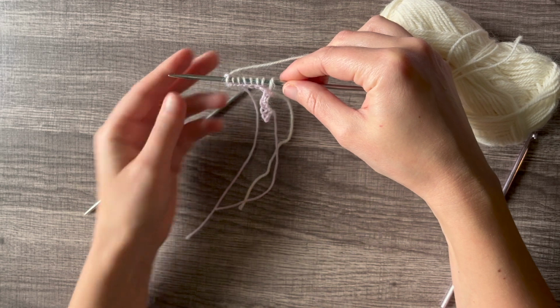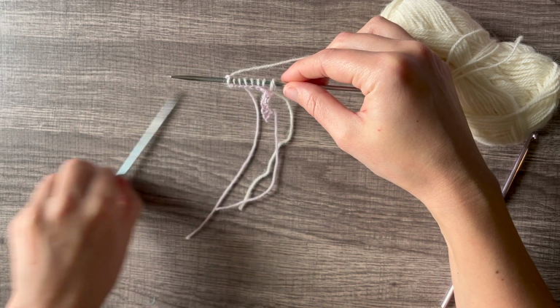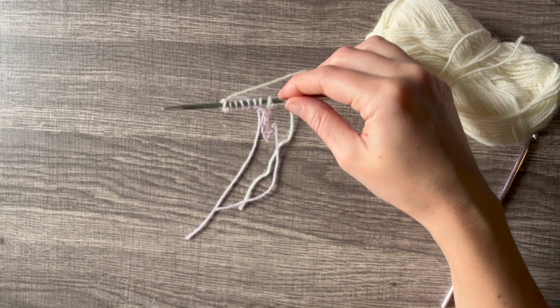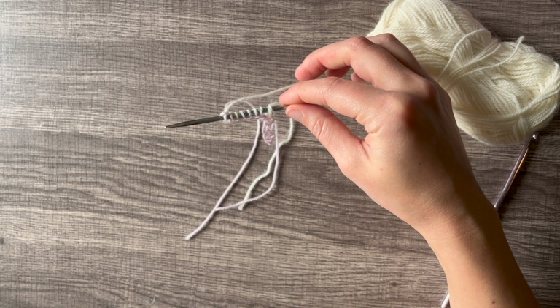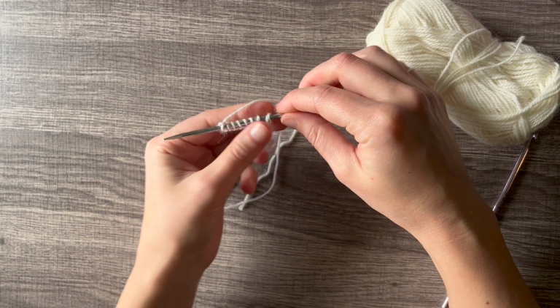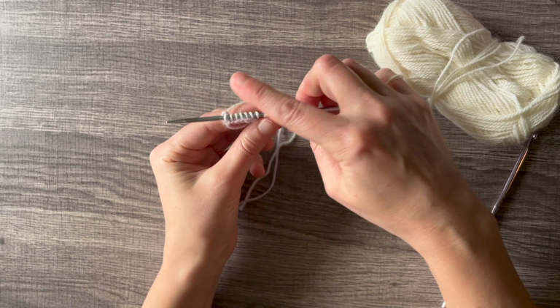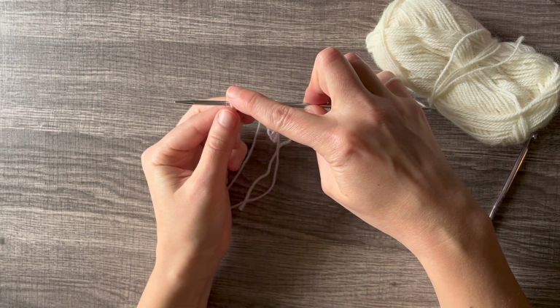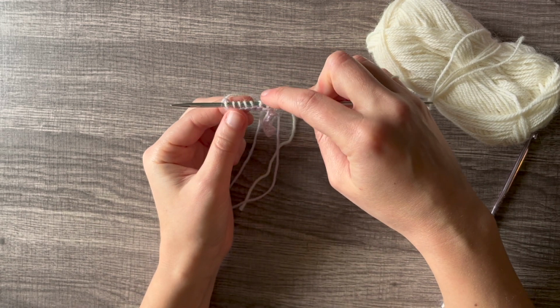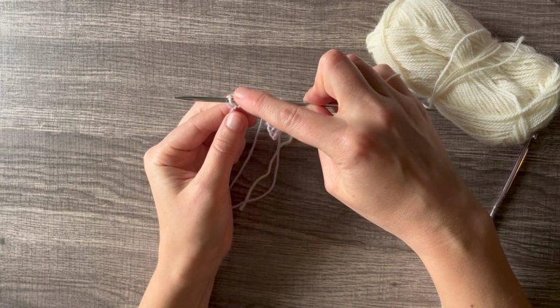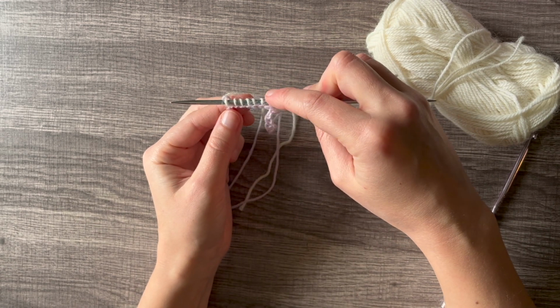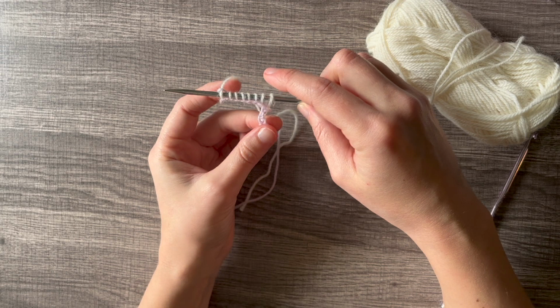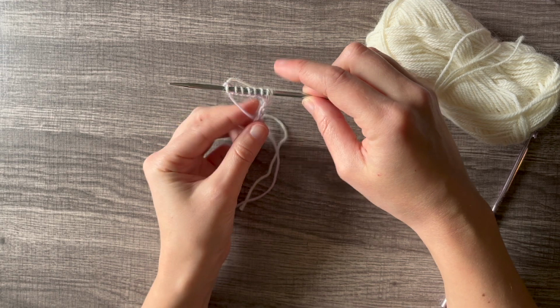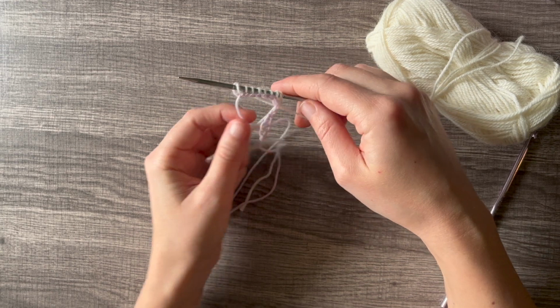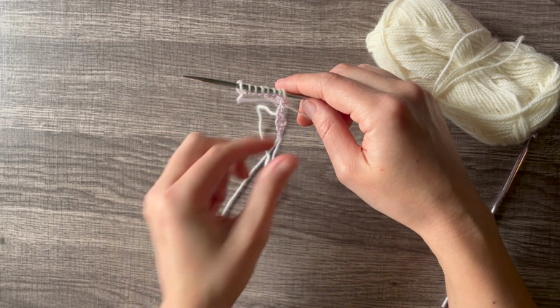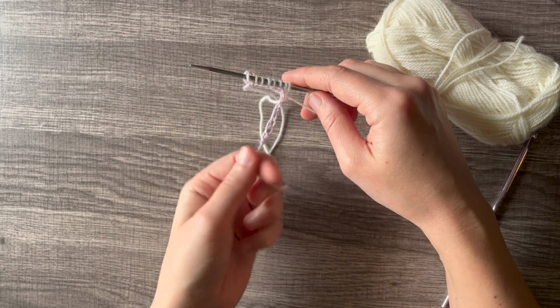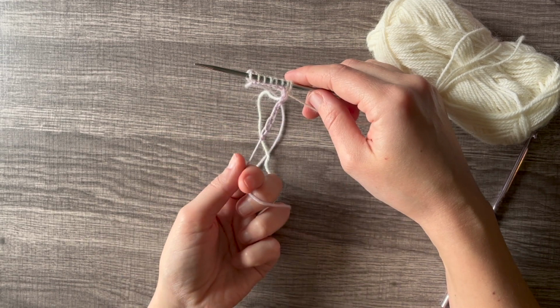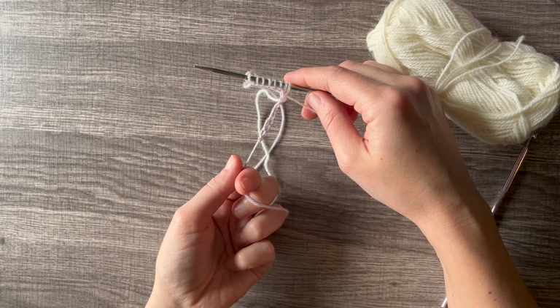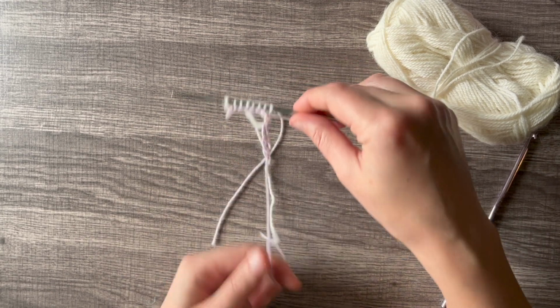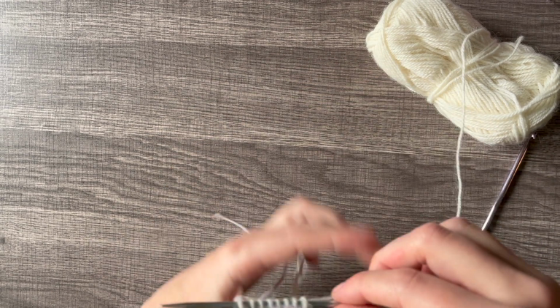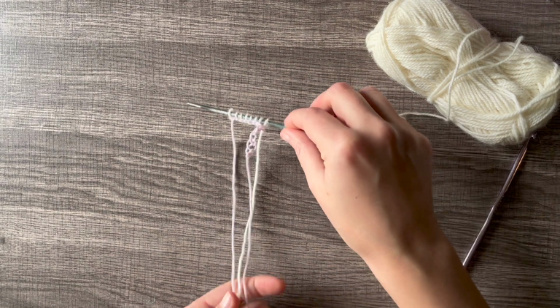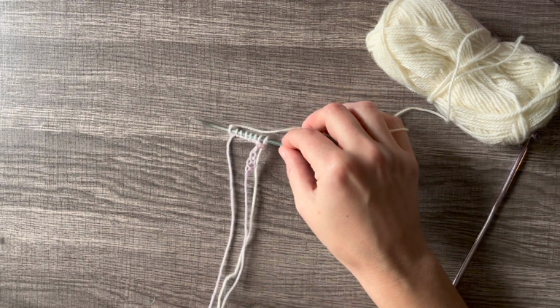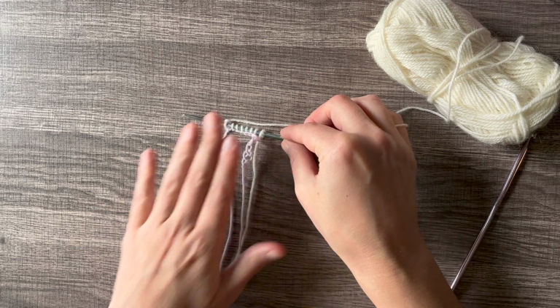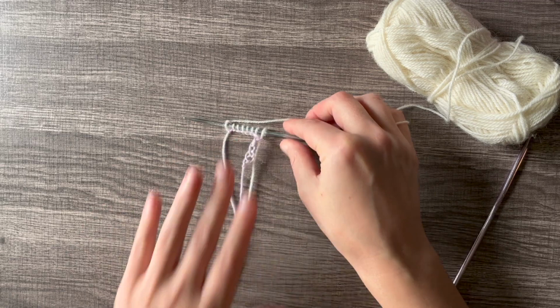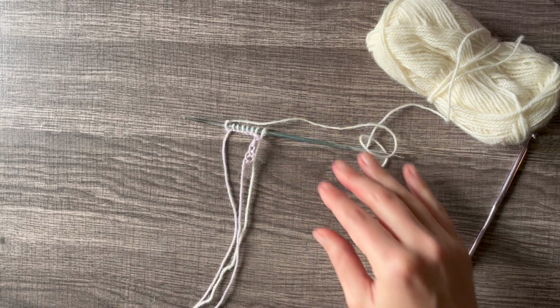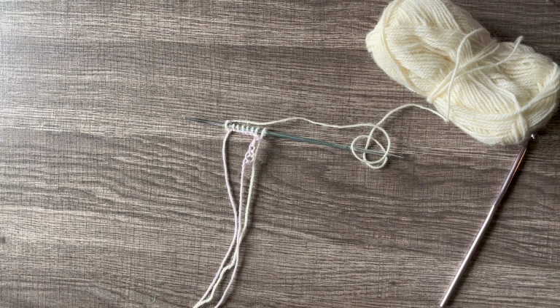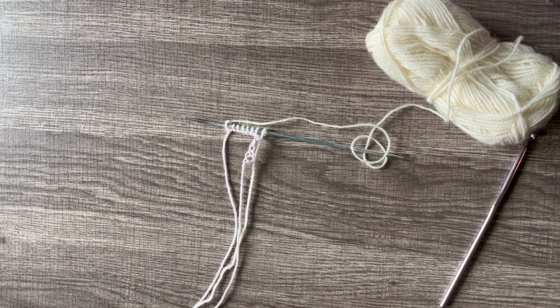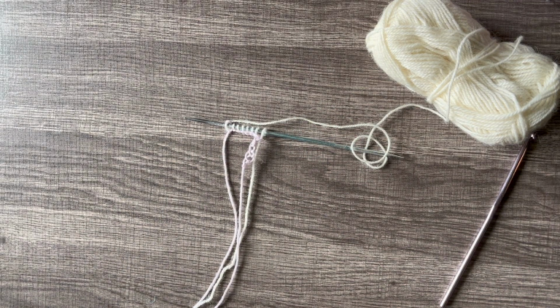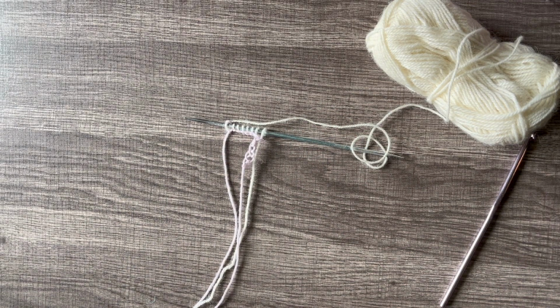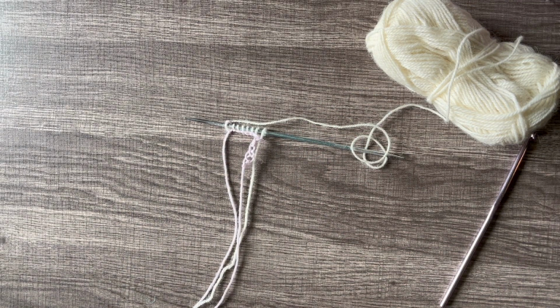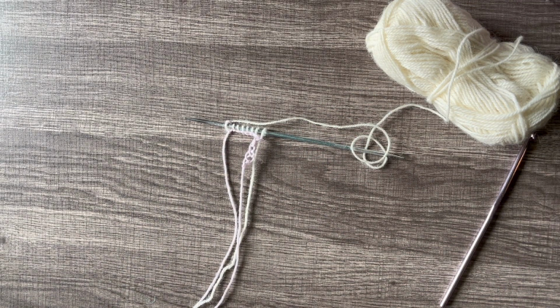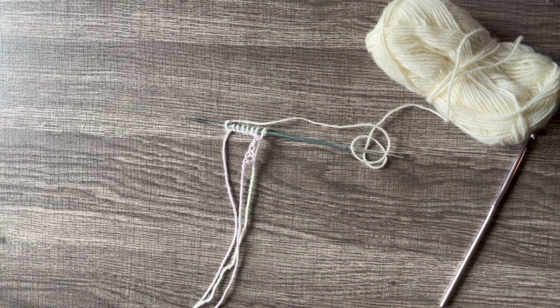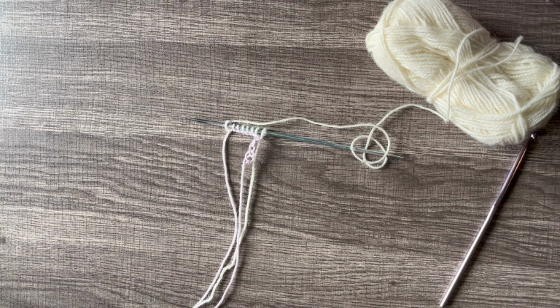Now that we've knit across, this is our actual first row and this is just our provisional cast on. Hope you found this helpful, and if there's anything else you would like to learn, let me know in the comment section below.